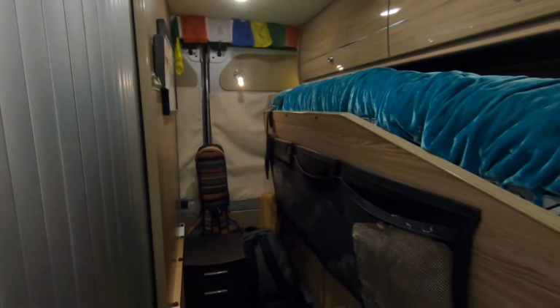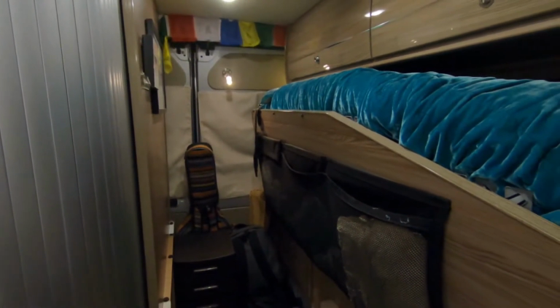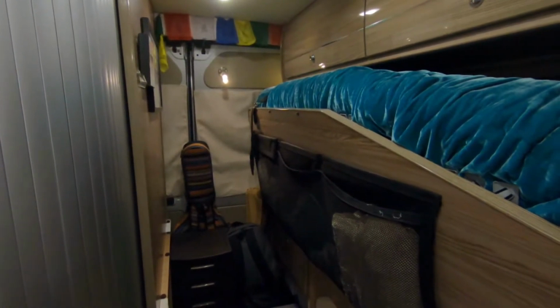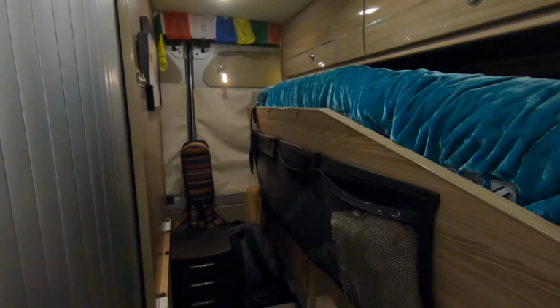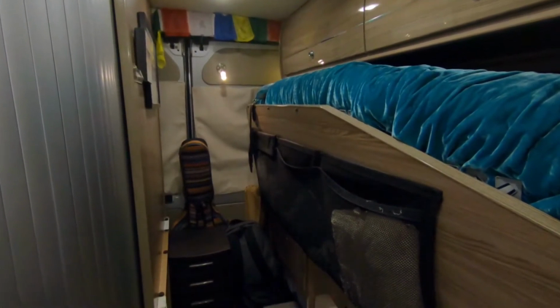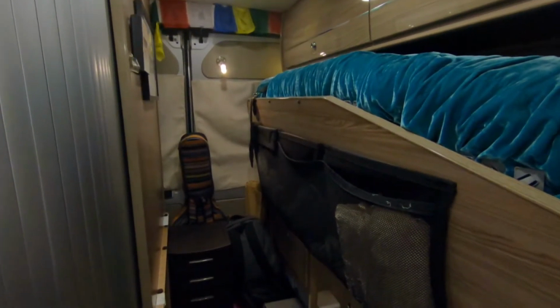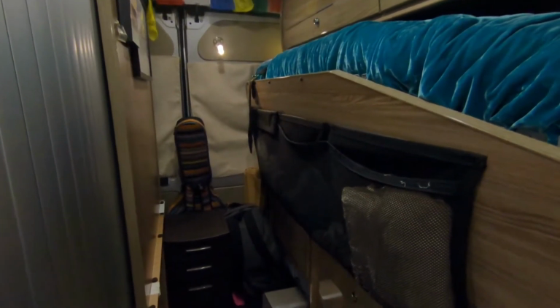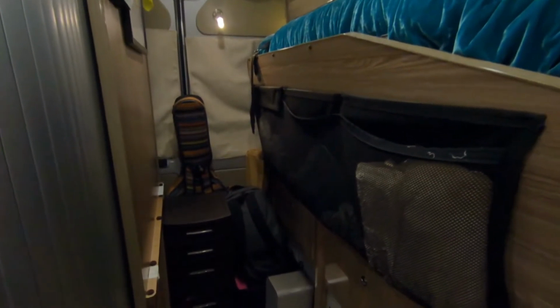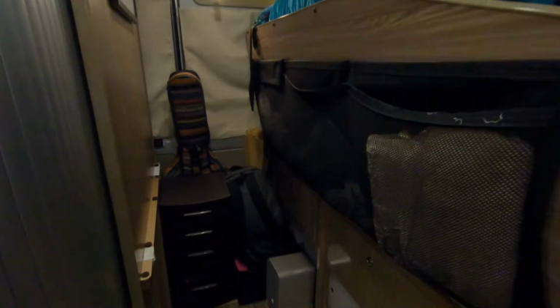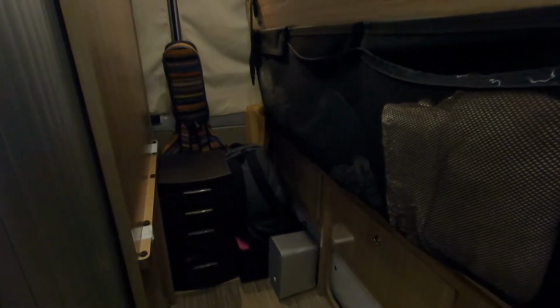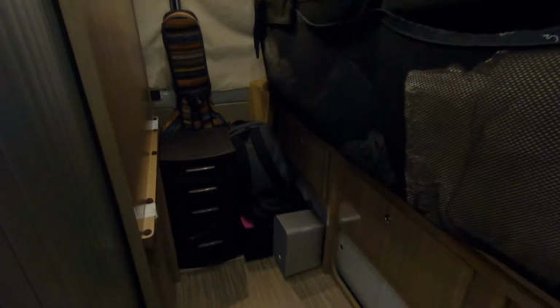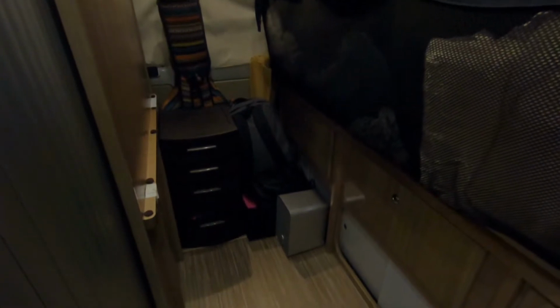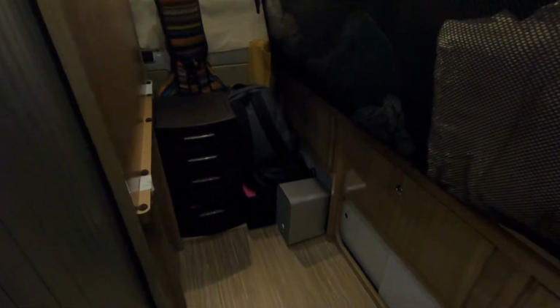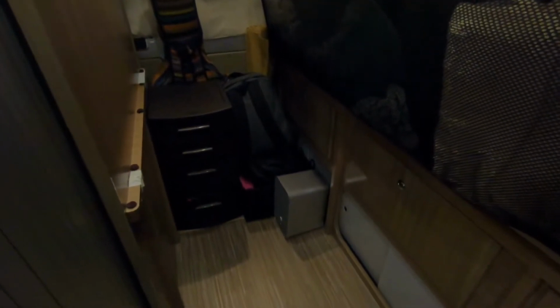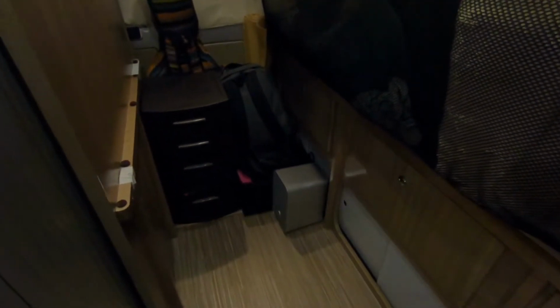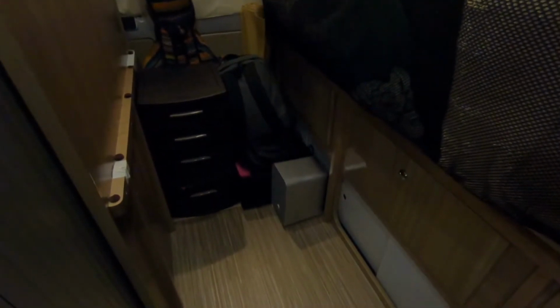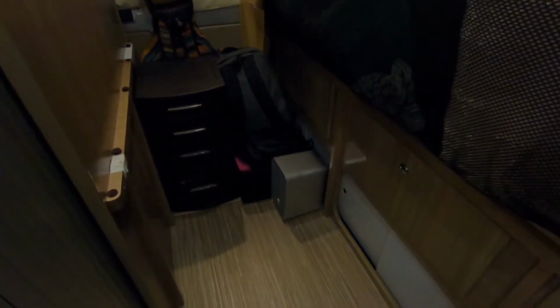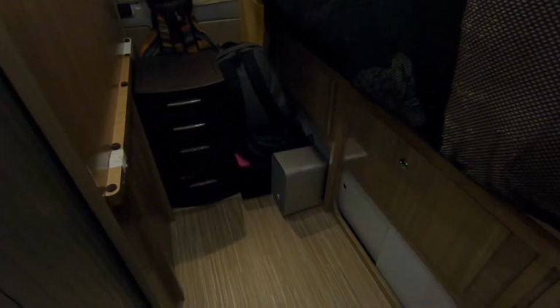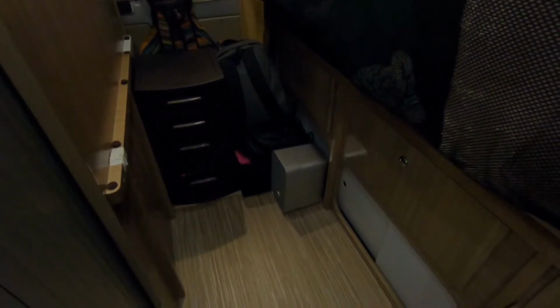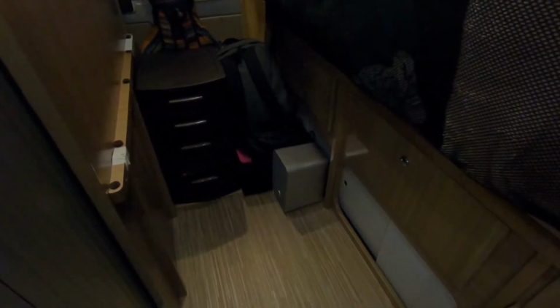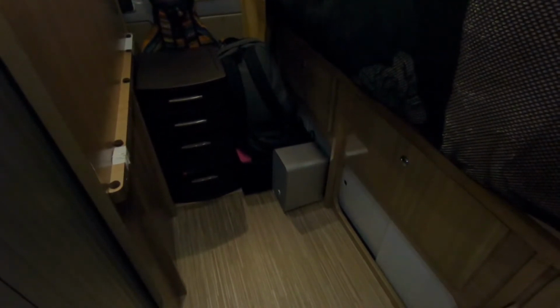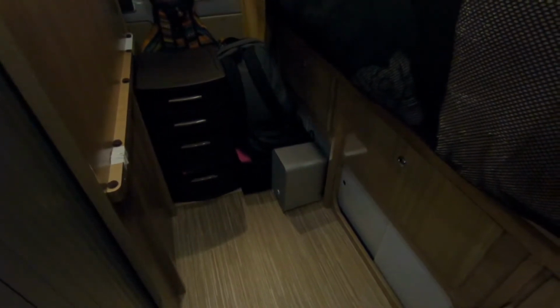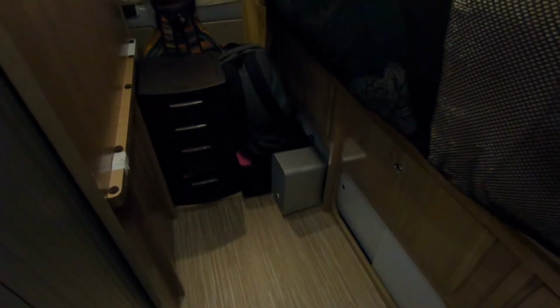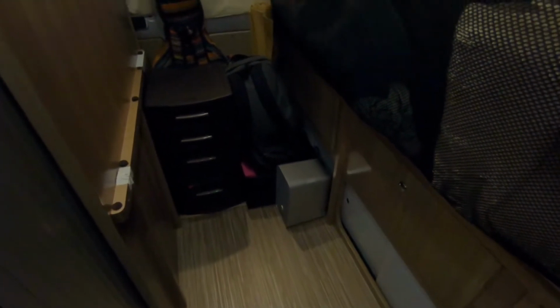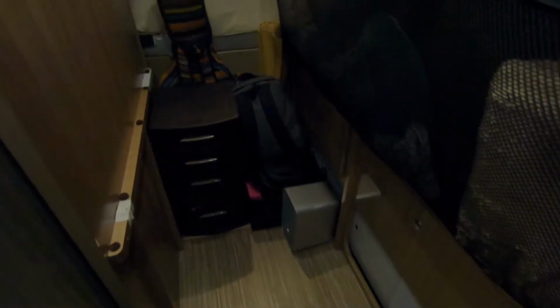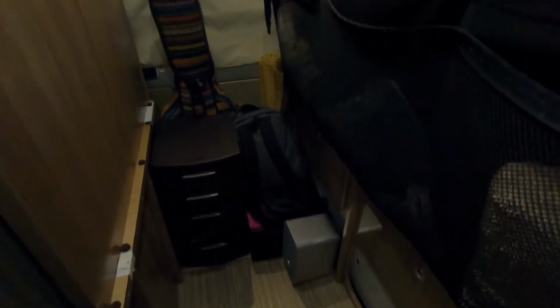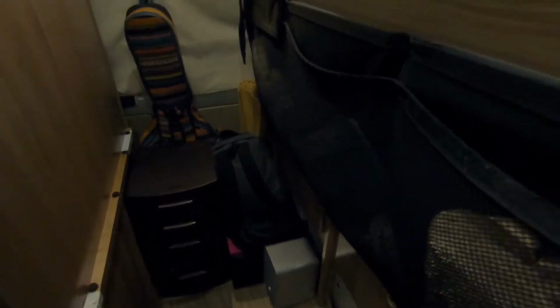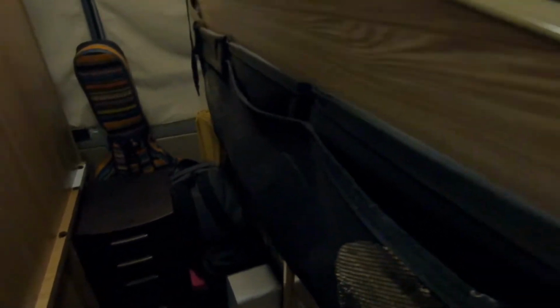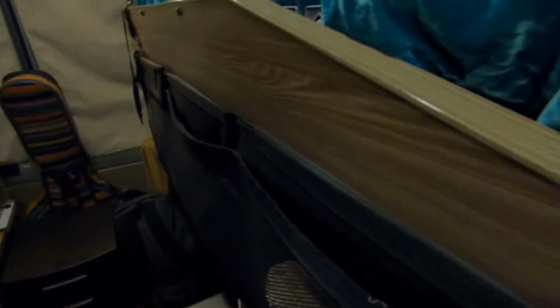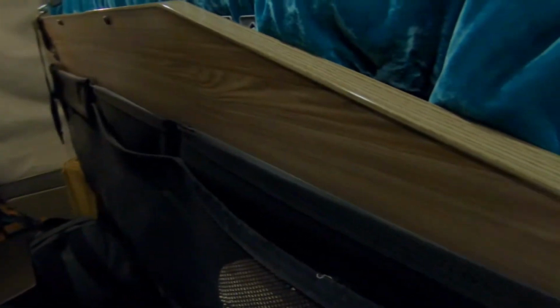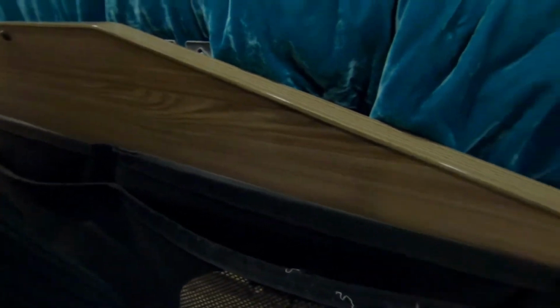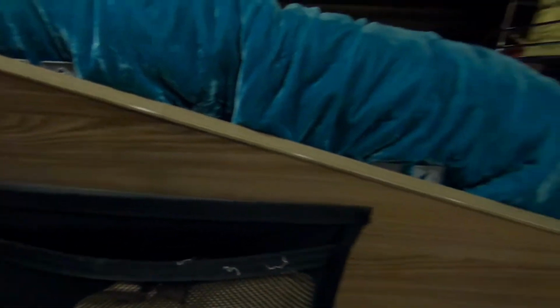The bedroom is spacious. Remember, this is just a 22-foot van. There's a flipped-down Murphy bed, and when it's flipped up, there's a walk-through hallway that provides extra storage — I also call this my basement.